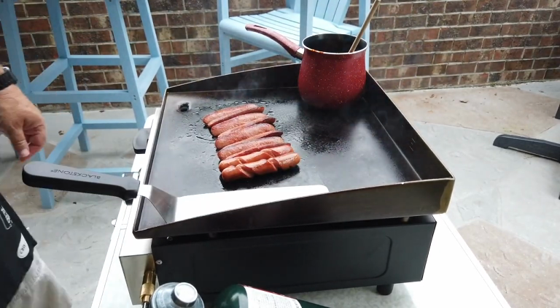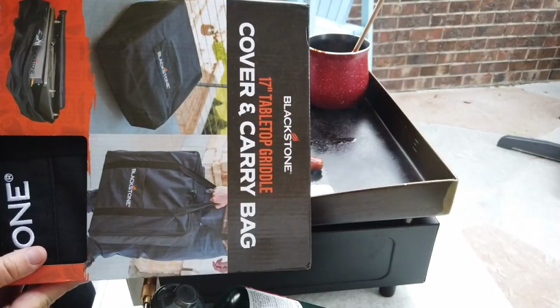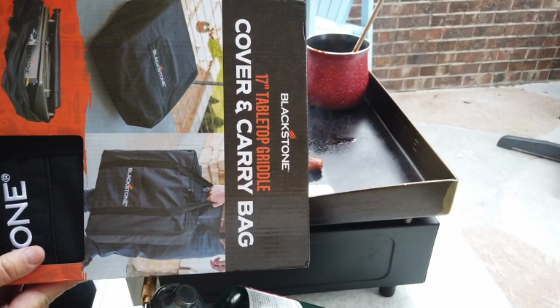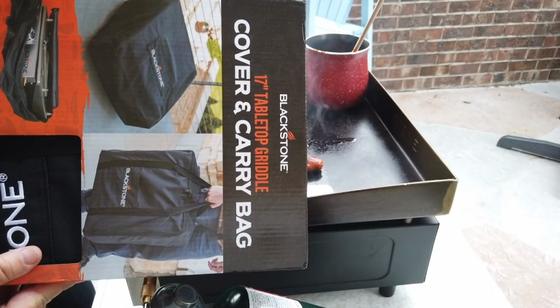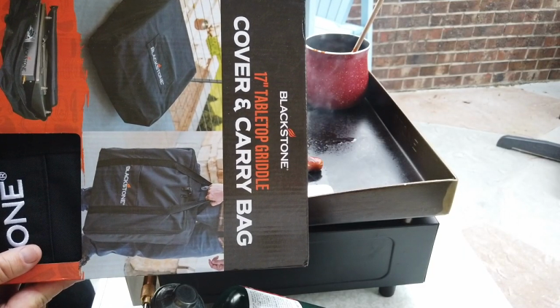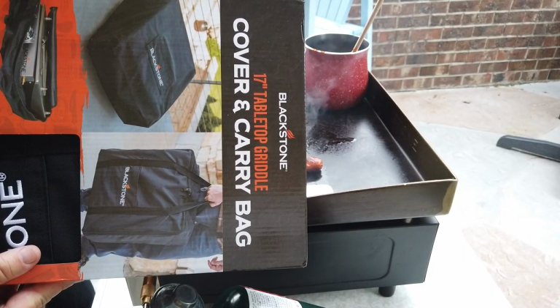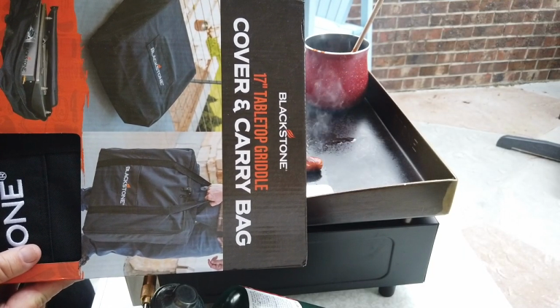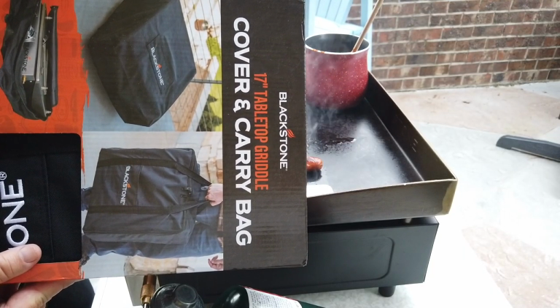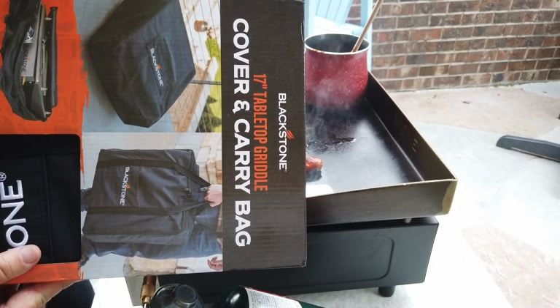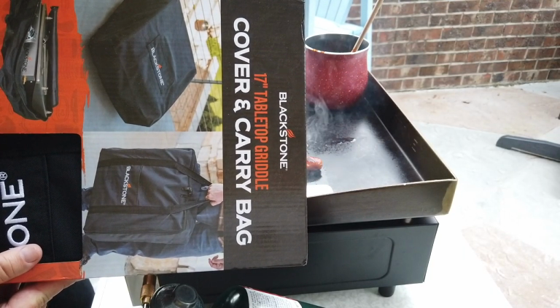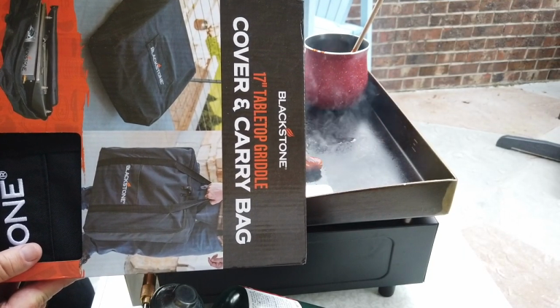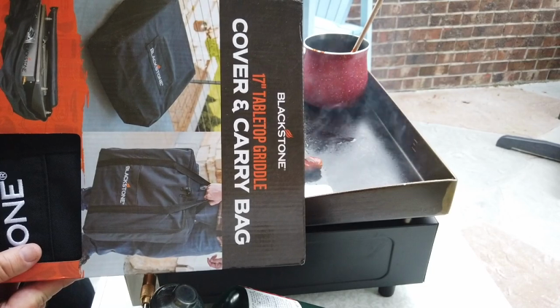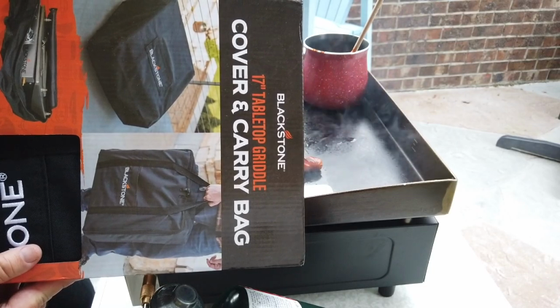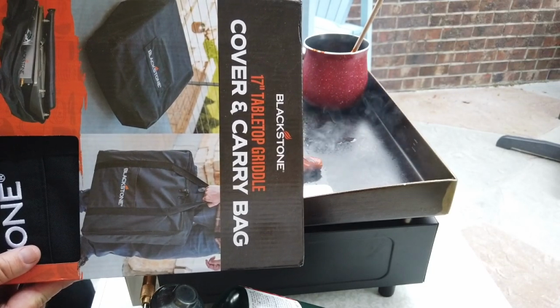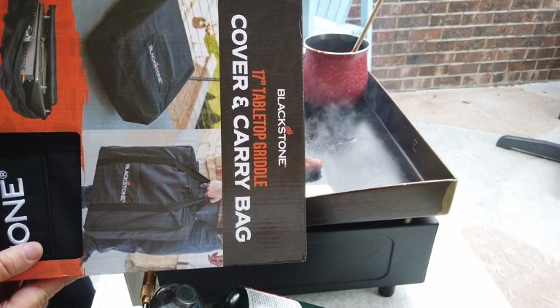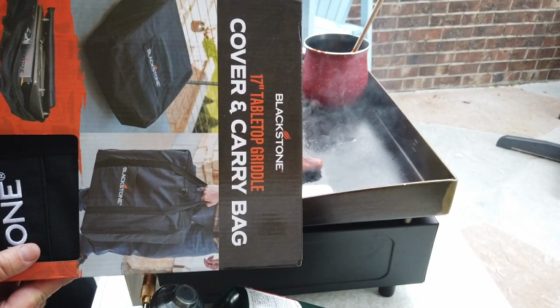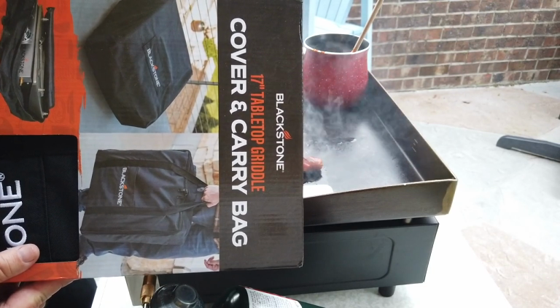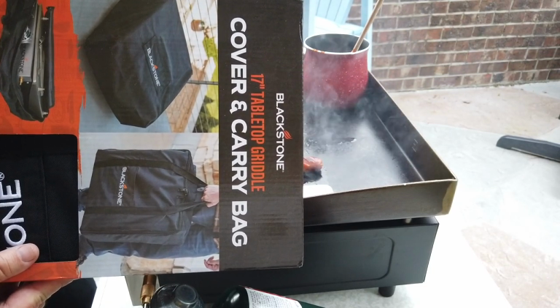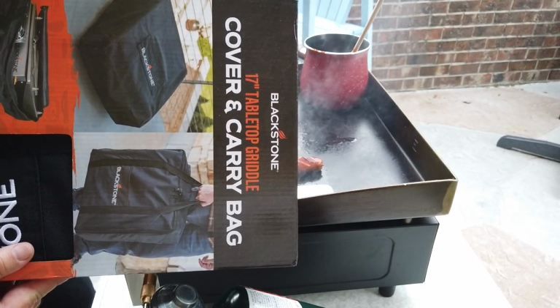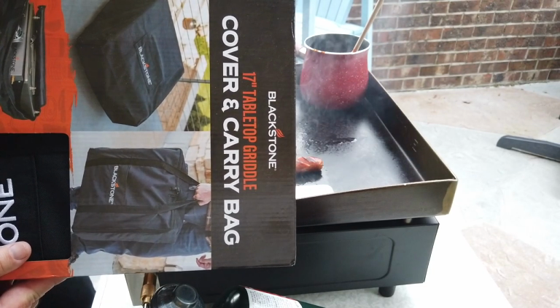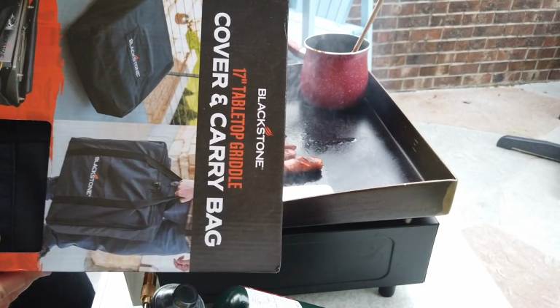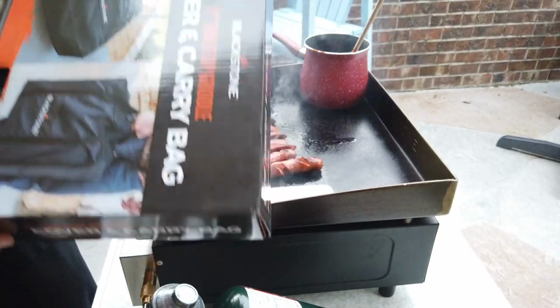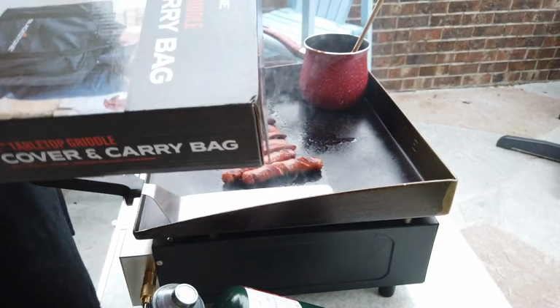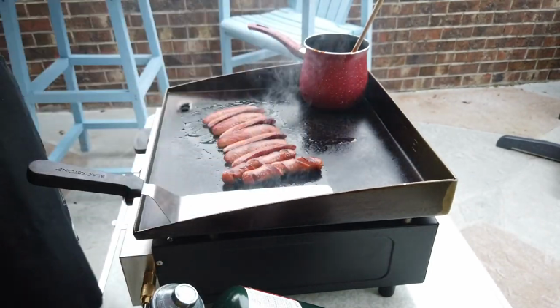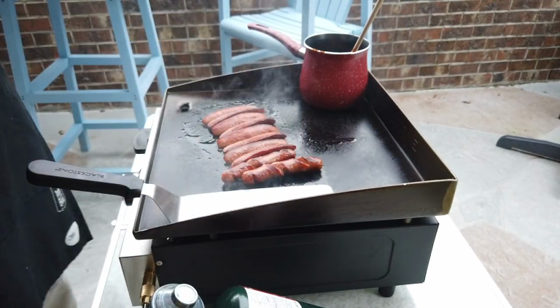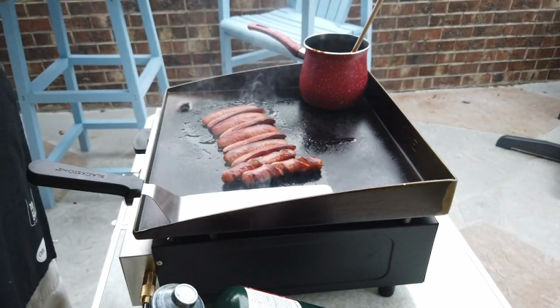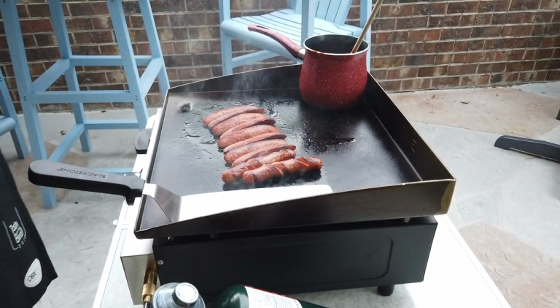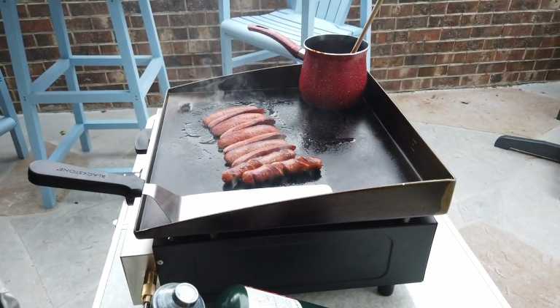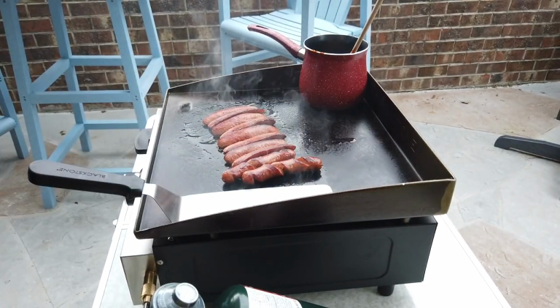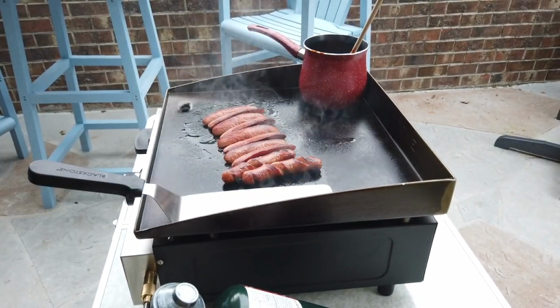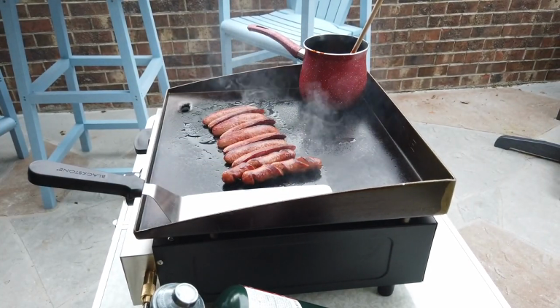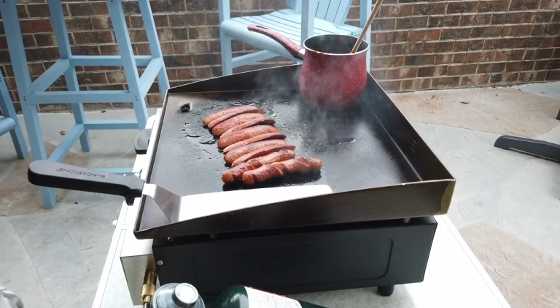This is what I was talking about — the Blackstone 17-inch tabletop griddle cover and carry bag. It works out perfectly and I'm looking forward to using that.